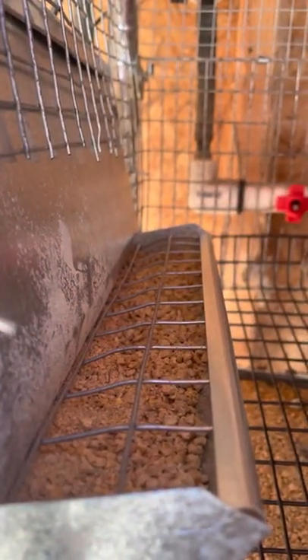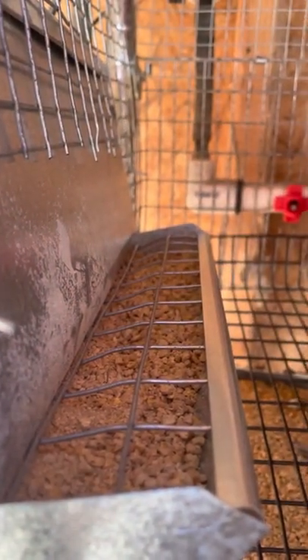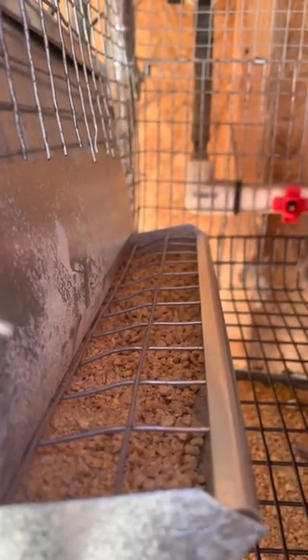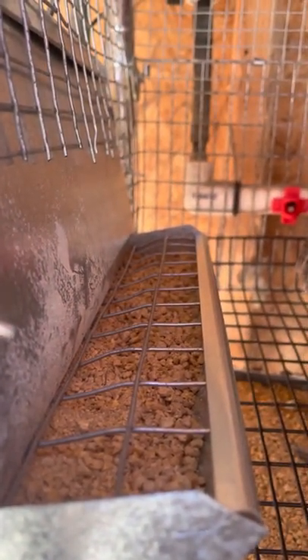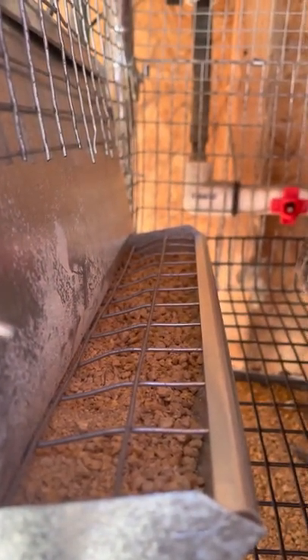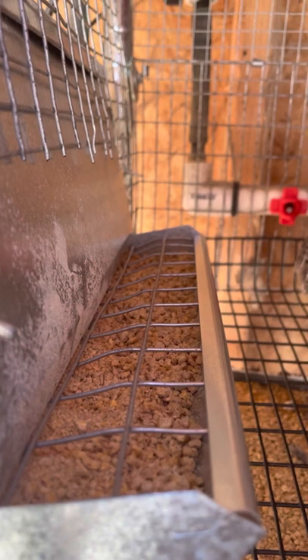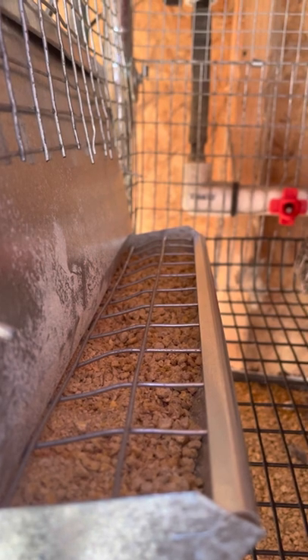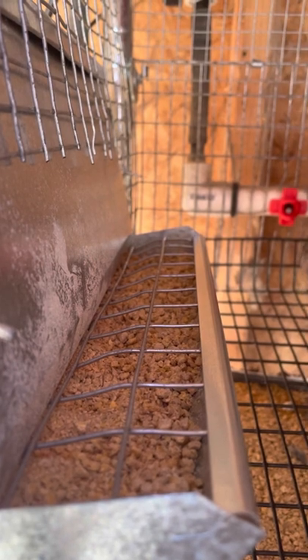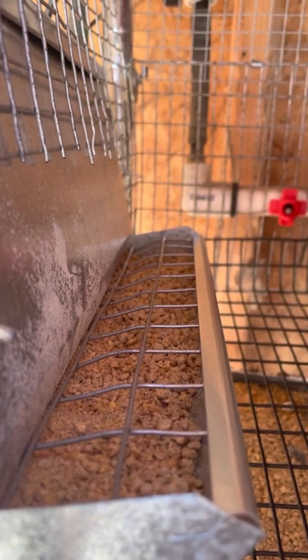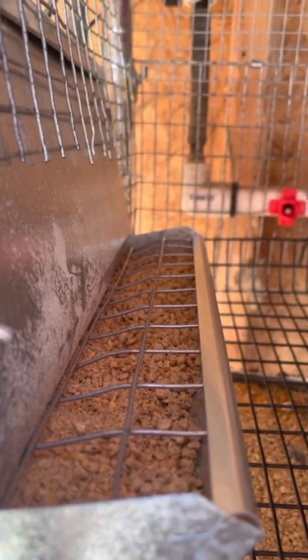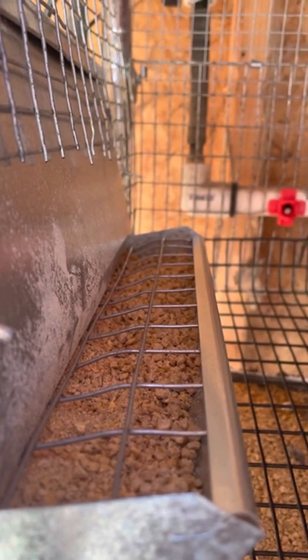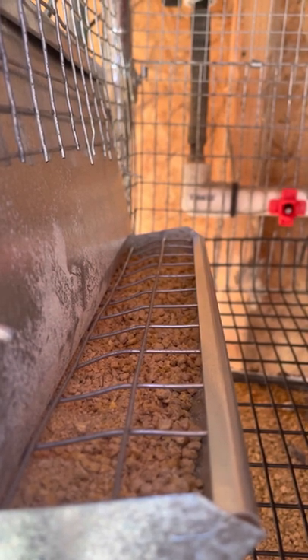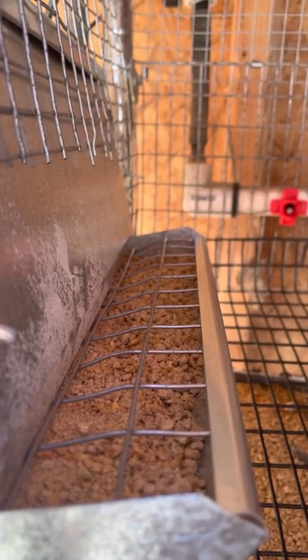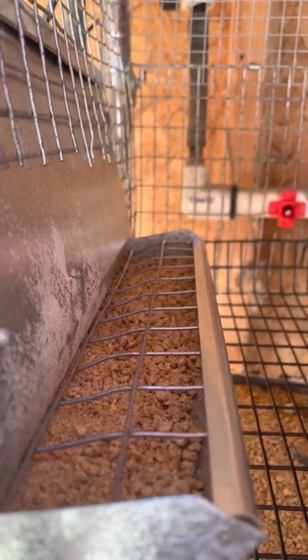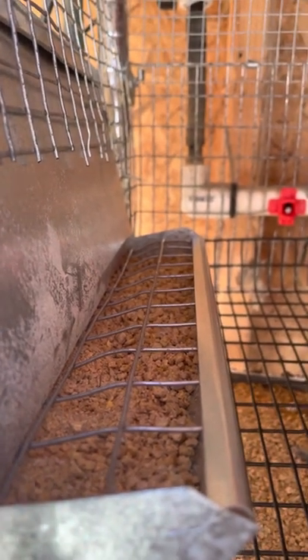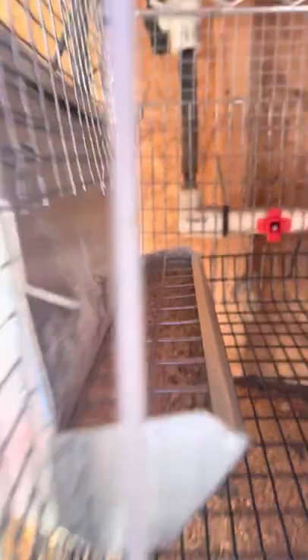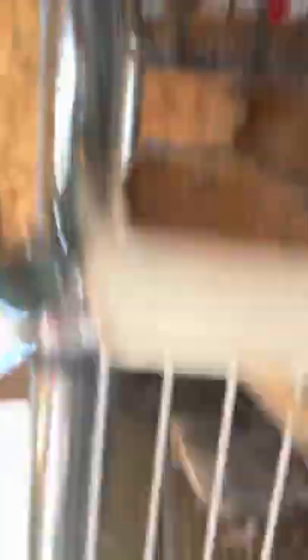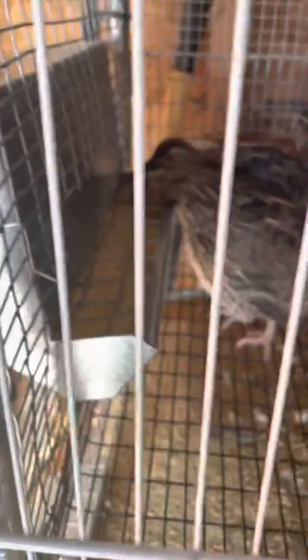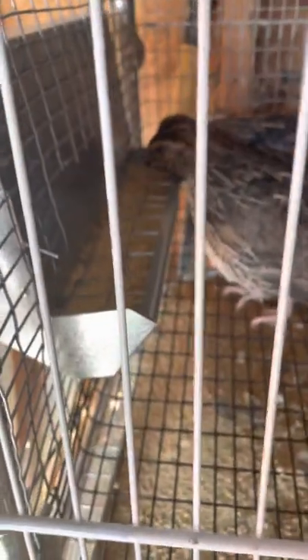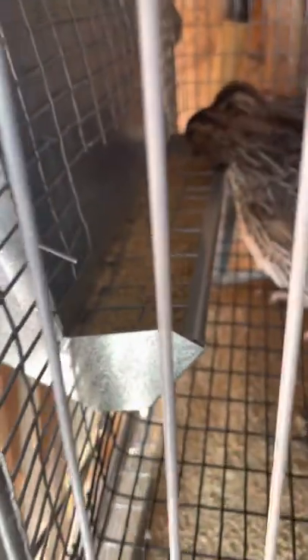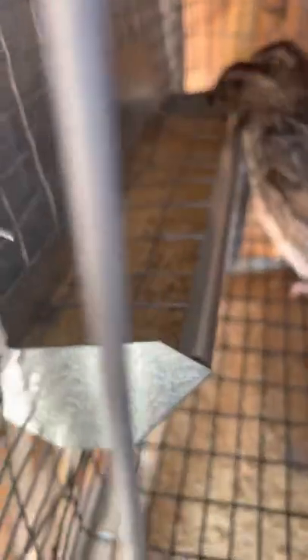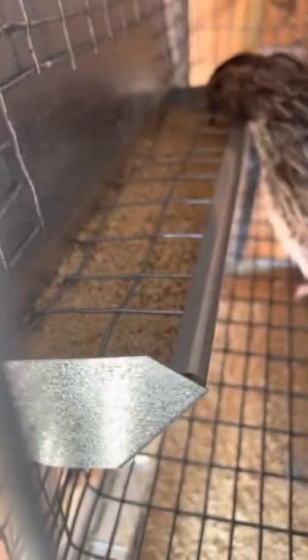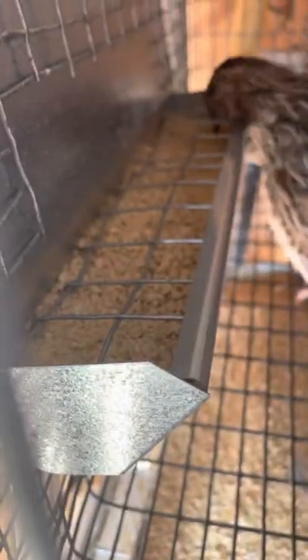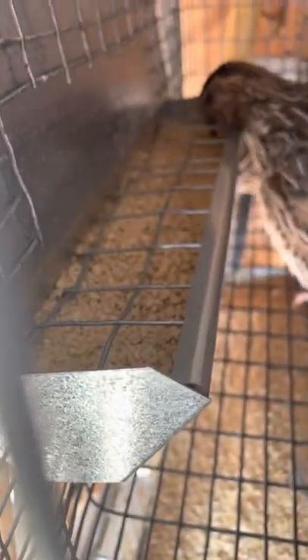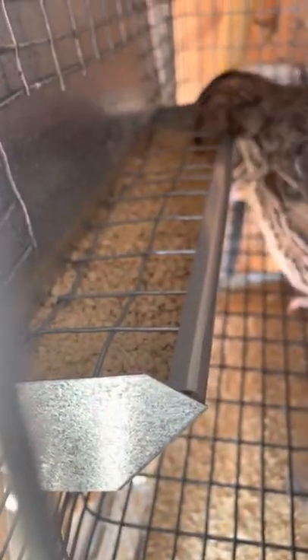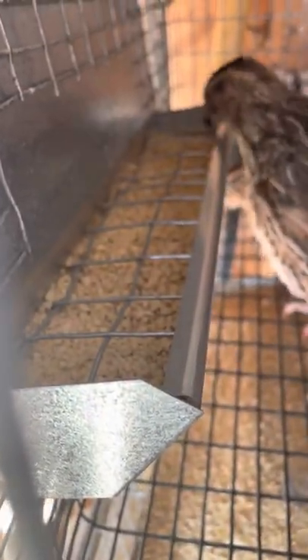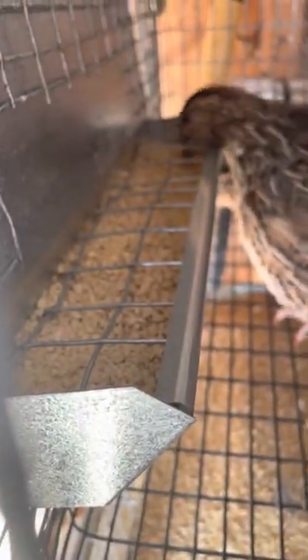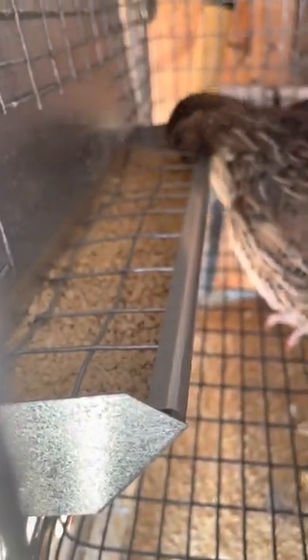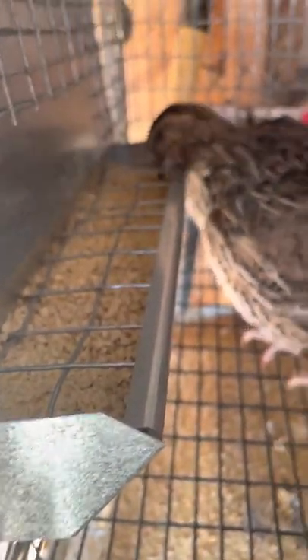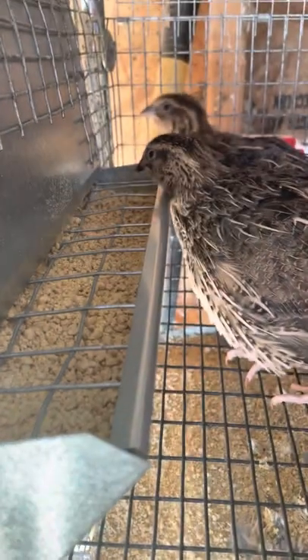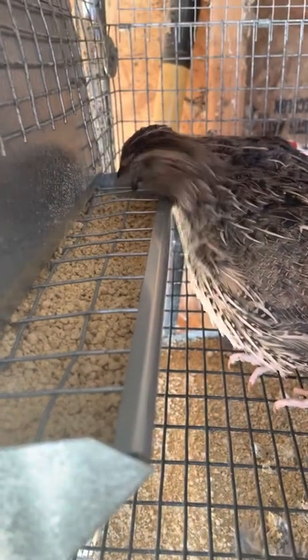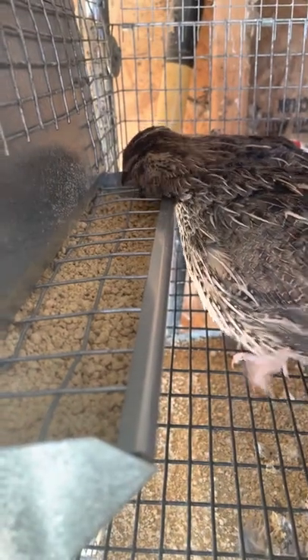I'm using one-by-one hardware cloth — wire, however you want to call it. I believe Terry used one-by-two. I'm going to show you real quick: there's no drilling, nothing needs to be done. And you can see the birds are still accessing the food with no problems.